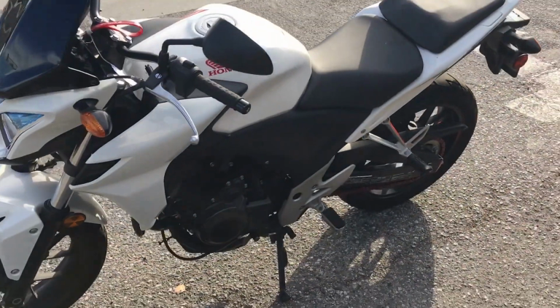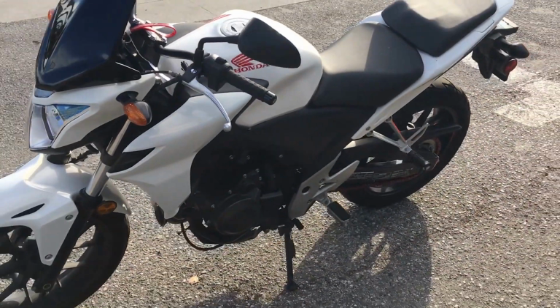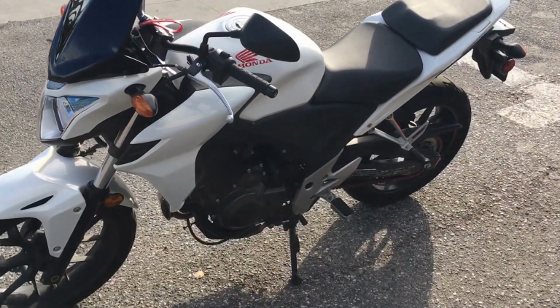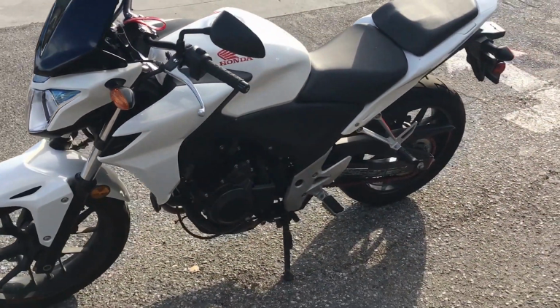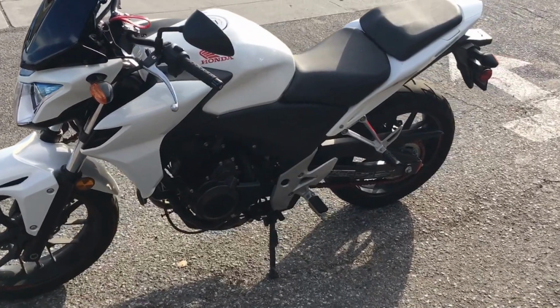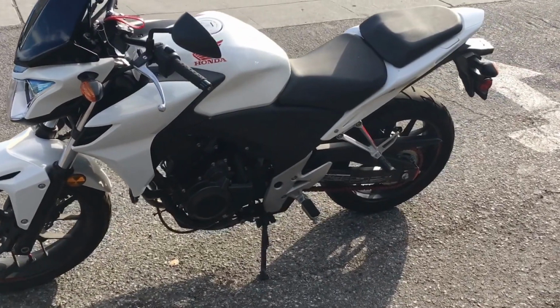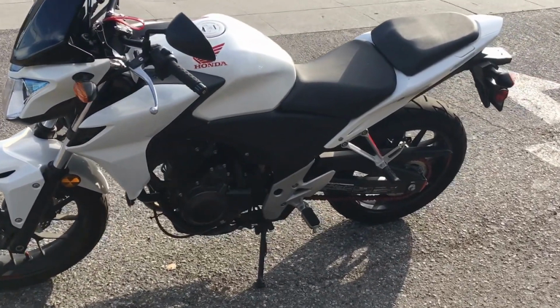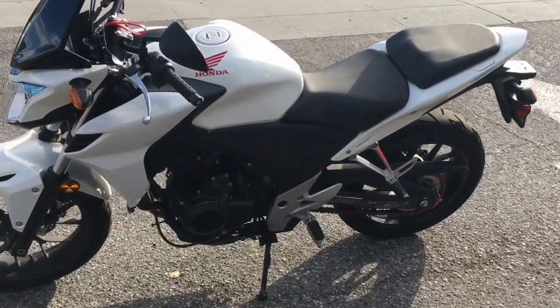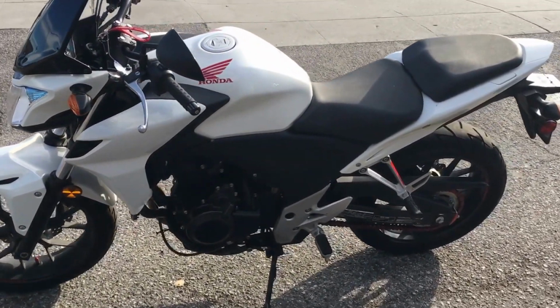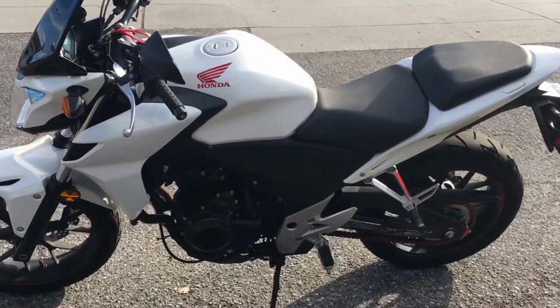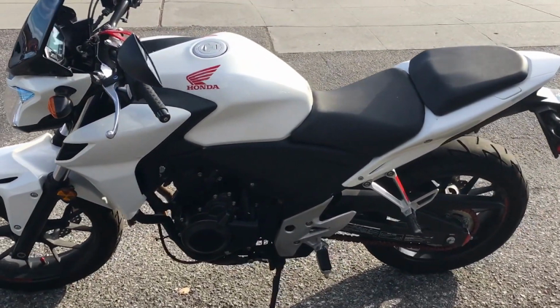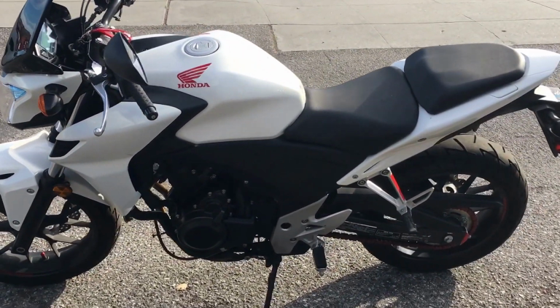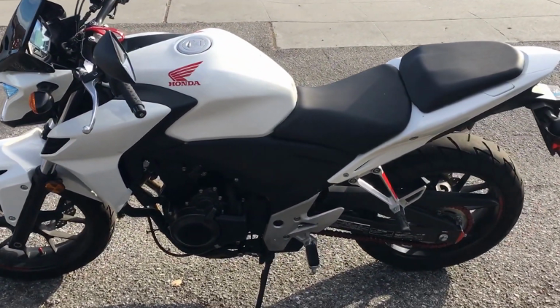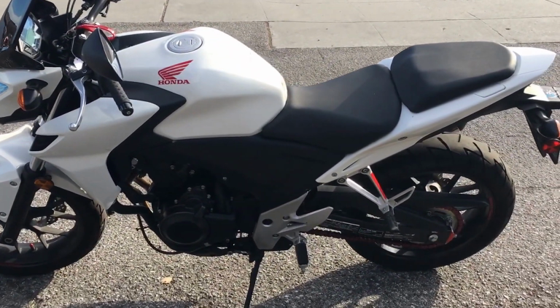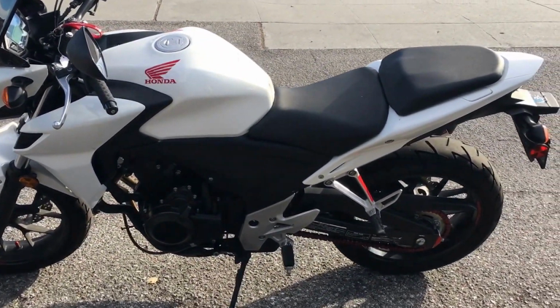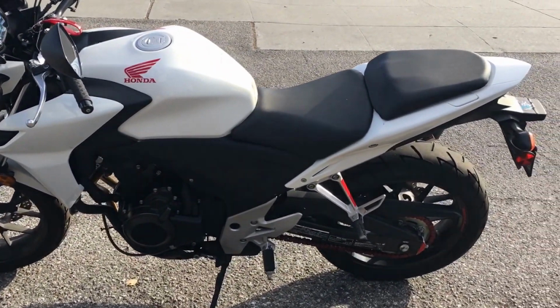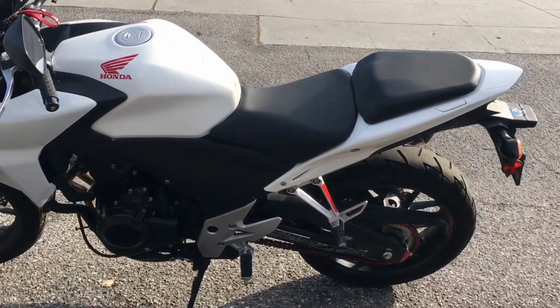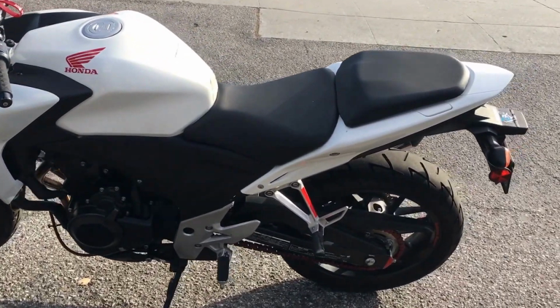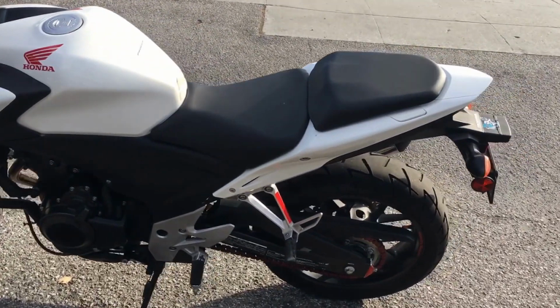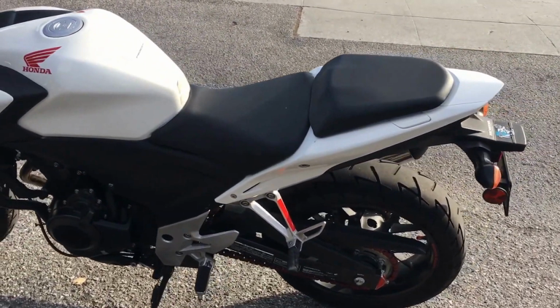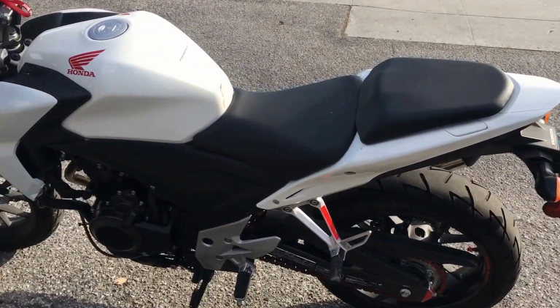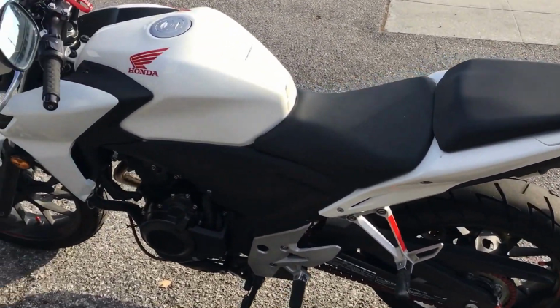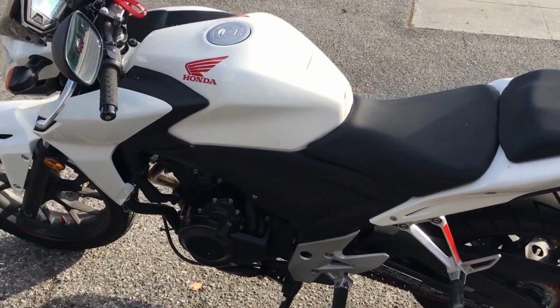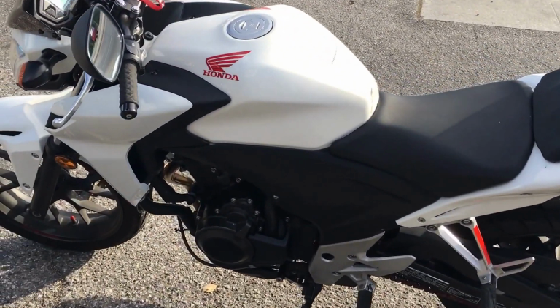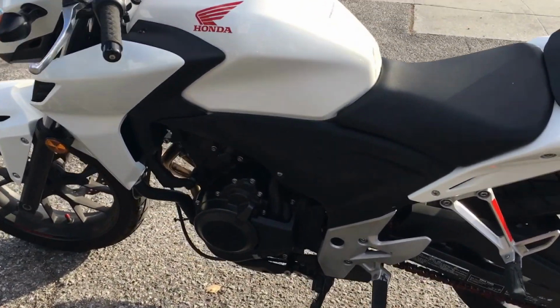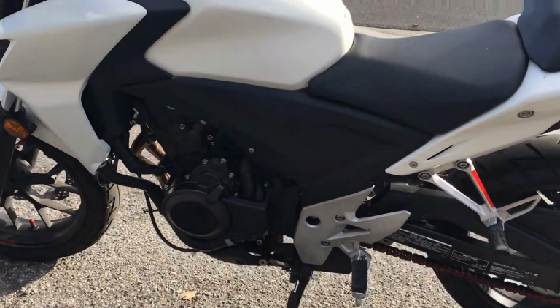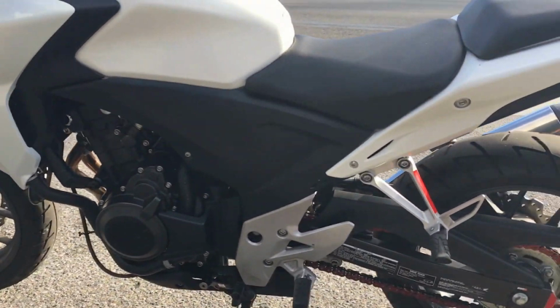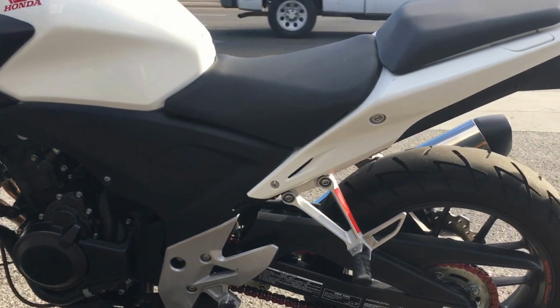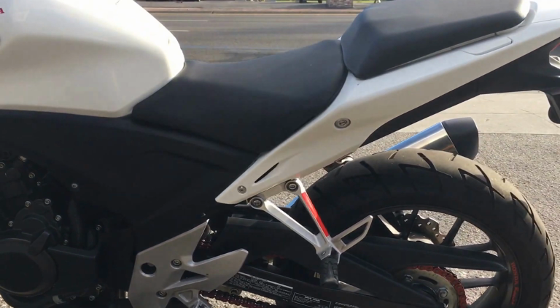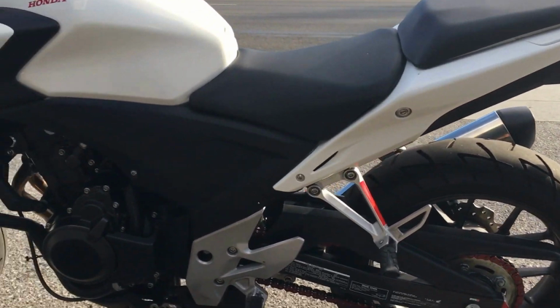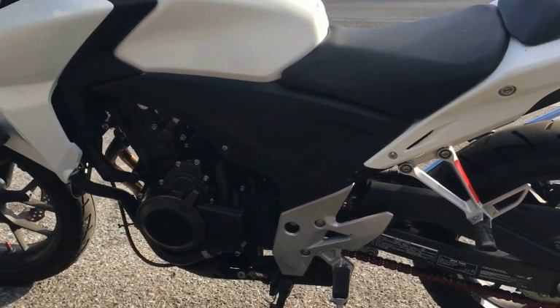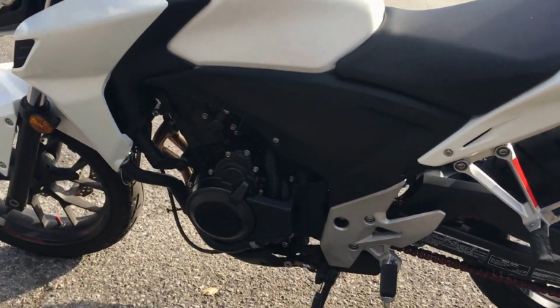This very solid CB500F is a great deal at only $4,495 with finance options available. Stop on by Santa Clara Cycle and check it out. You can reach us at 408-730-0600.